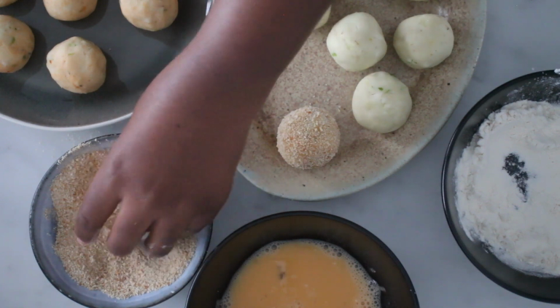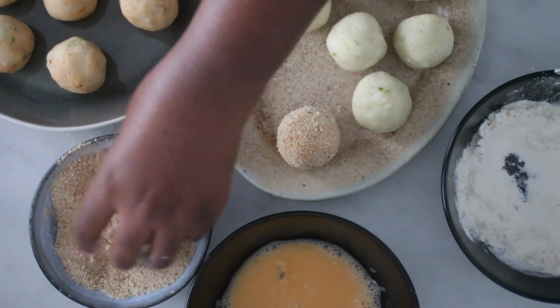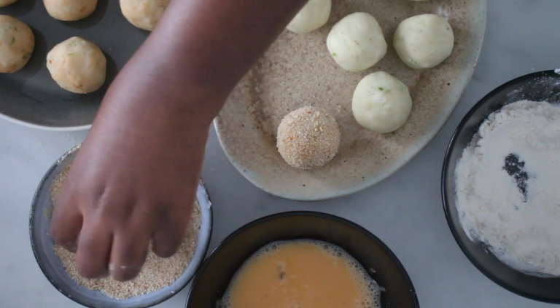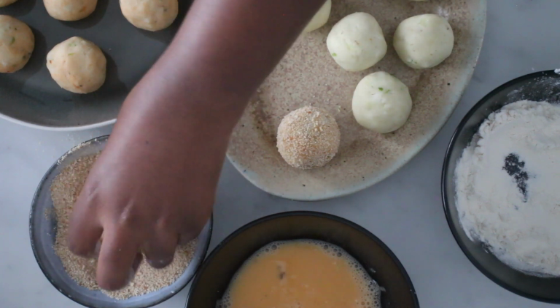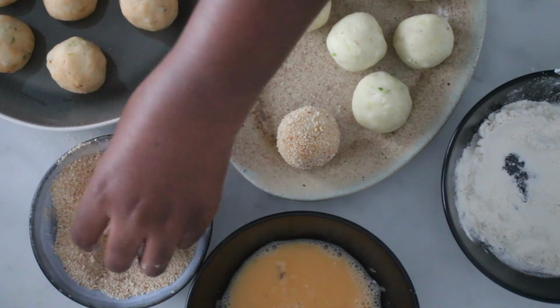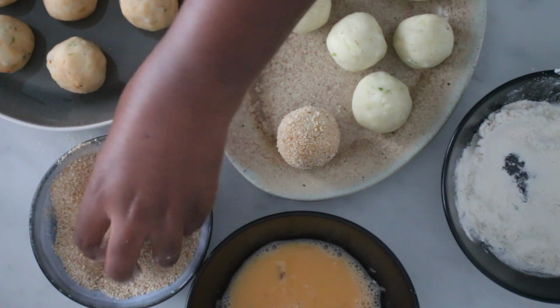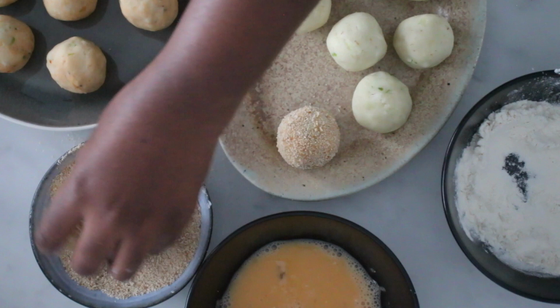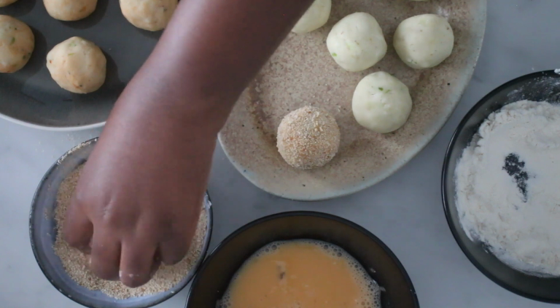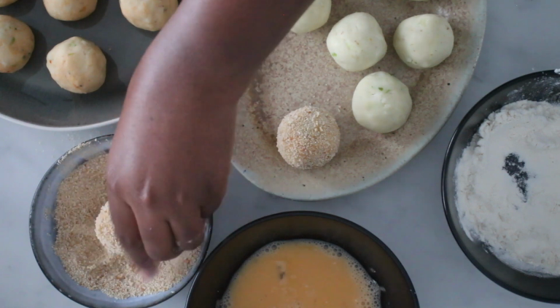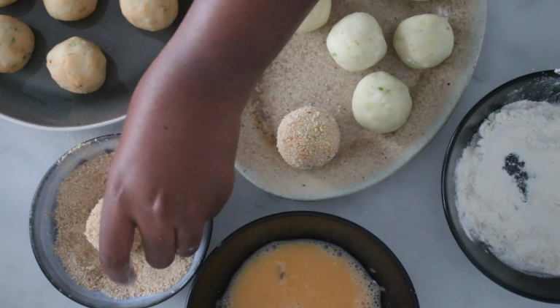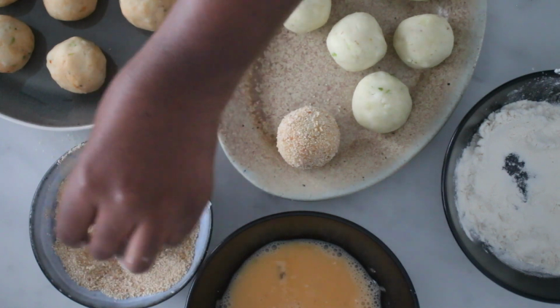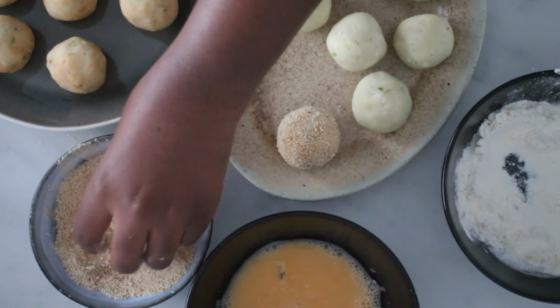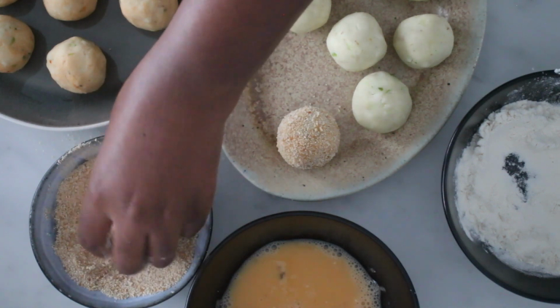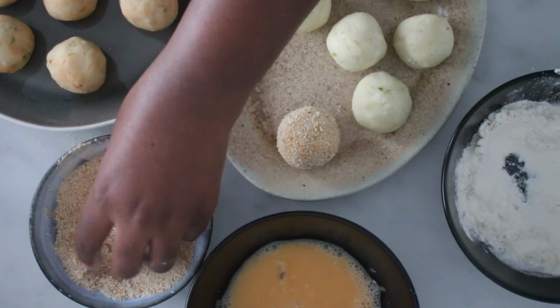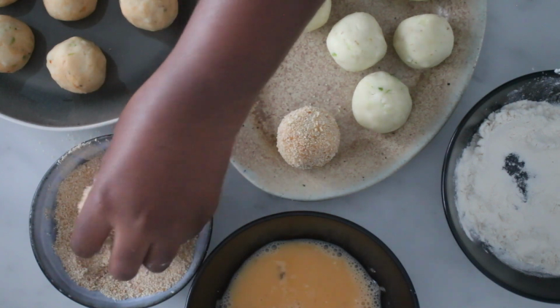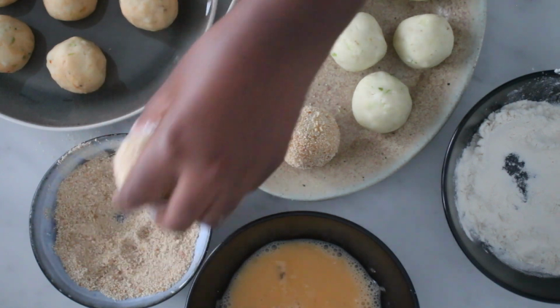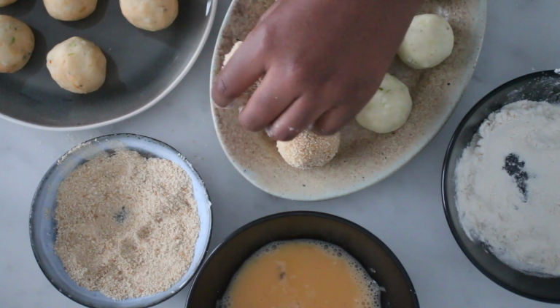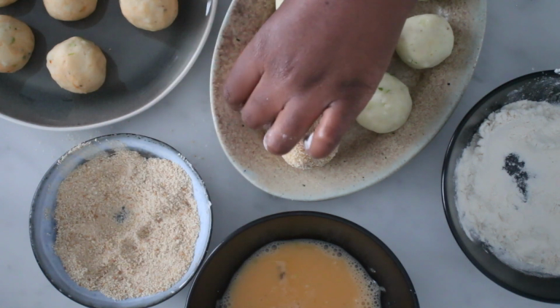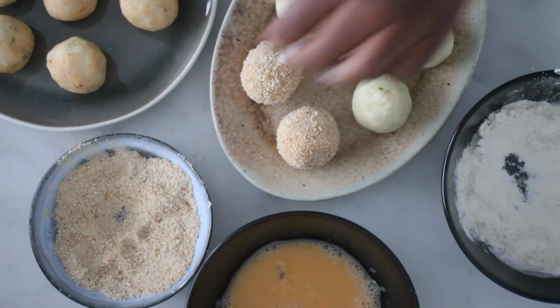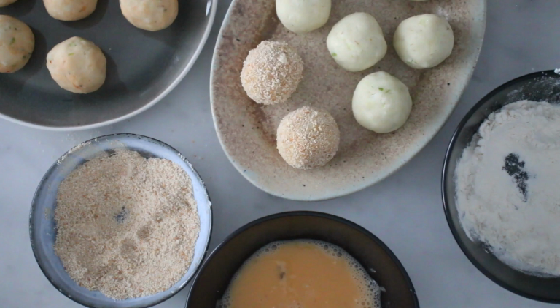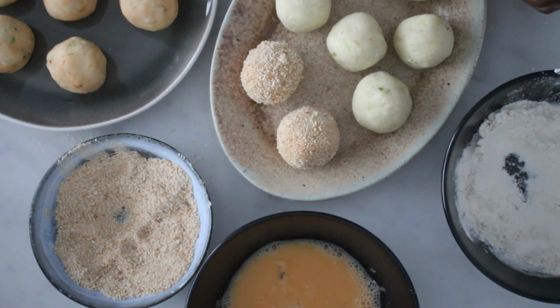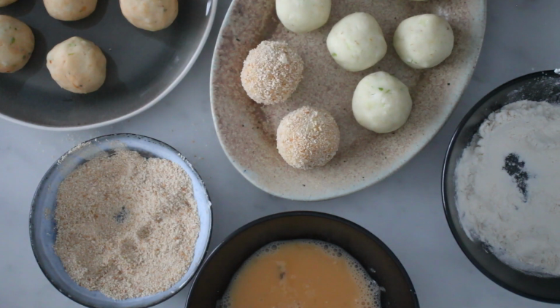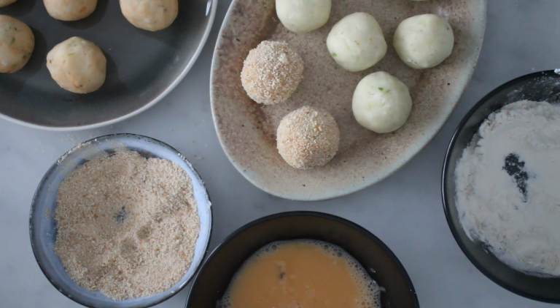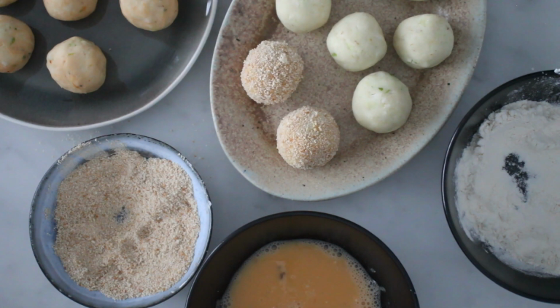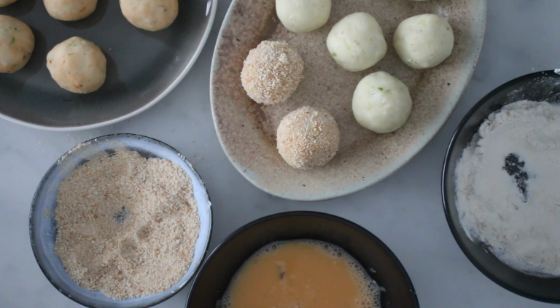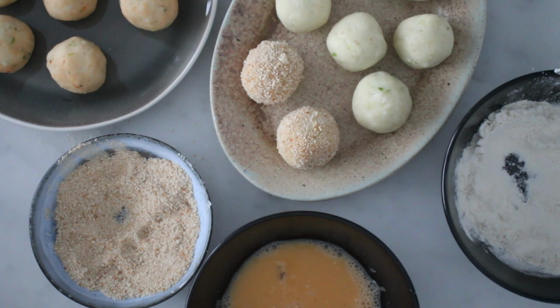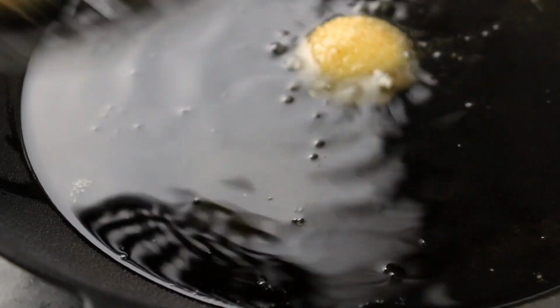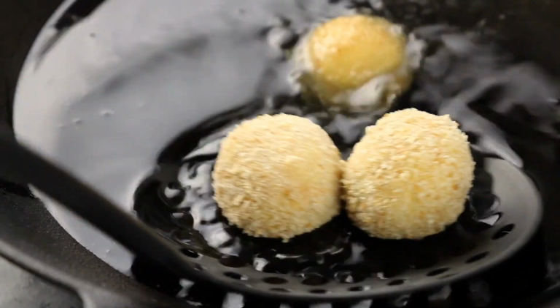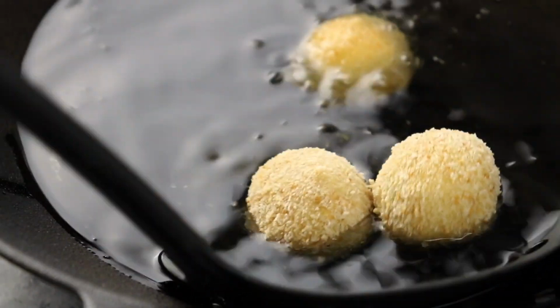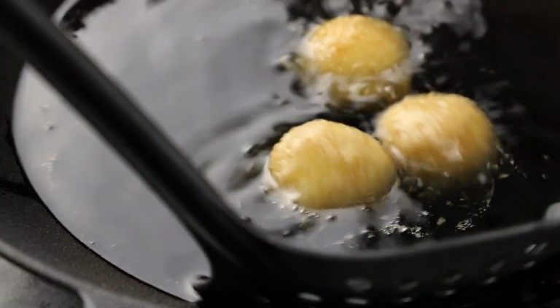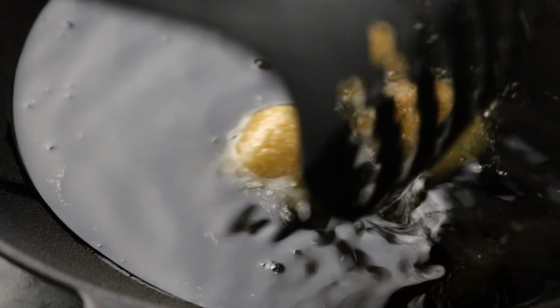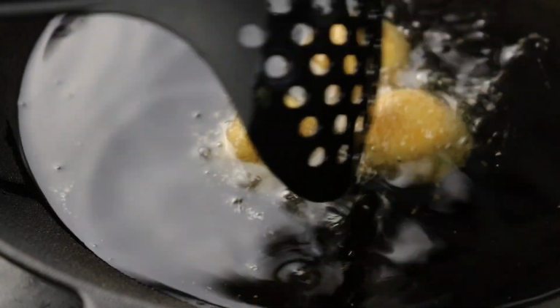crumbs. You can also double bread it, but I decided to keep it with one coating. At this point you can also freeze the yam balls to fry at a later point.